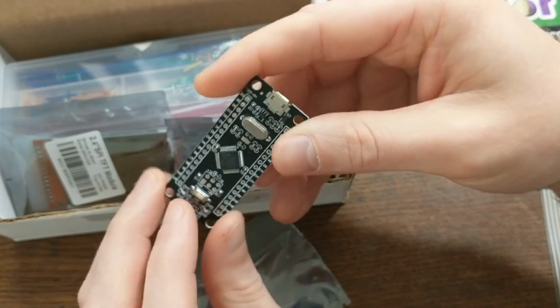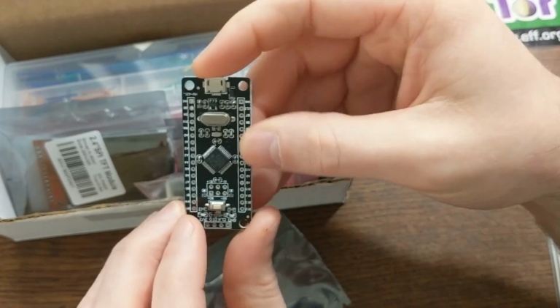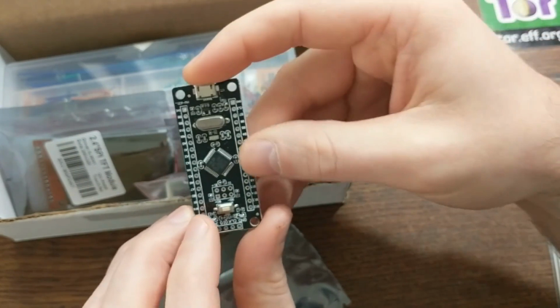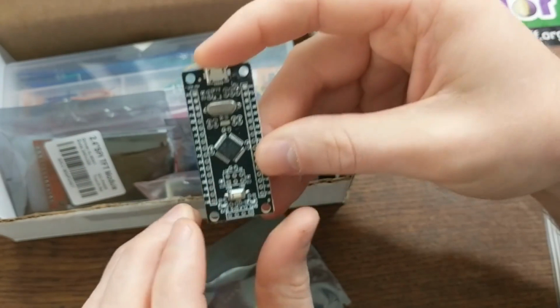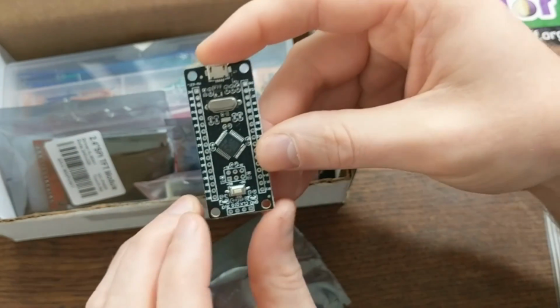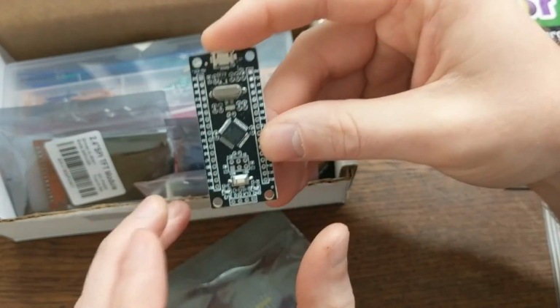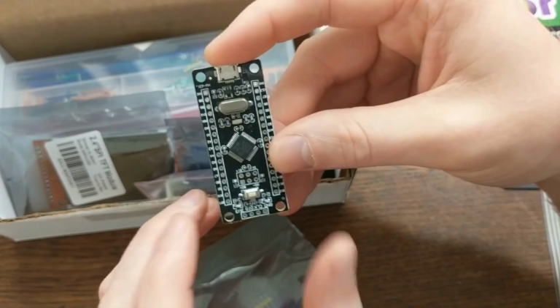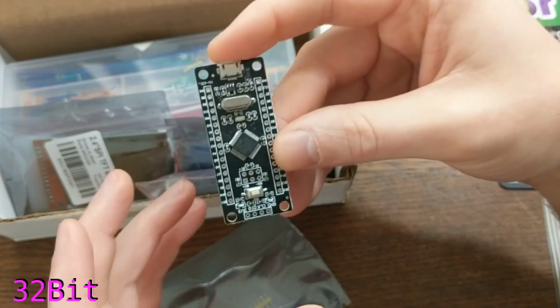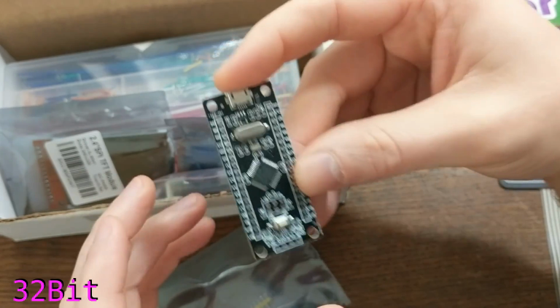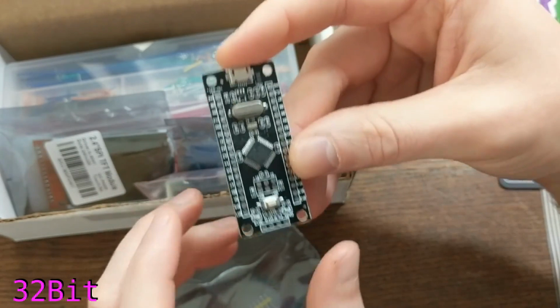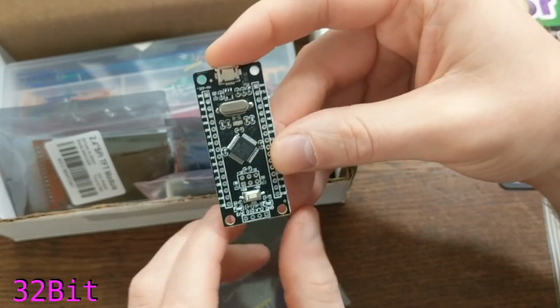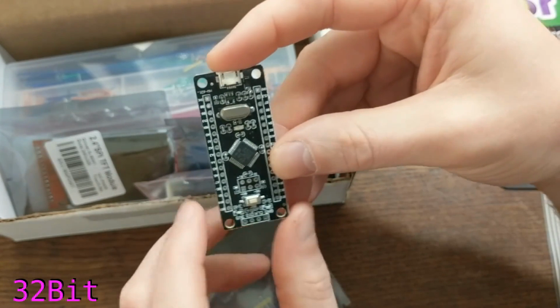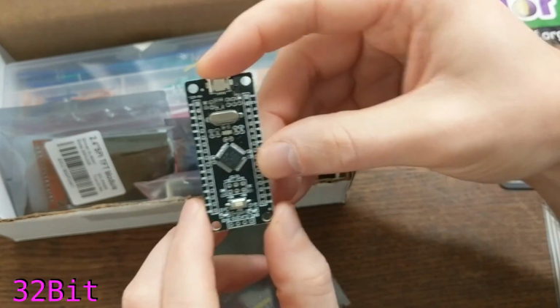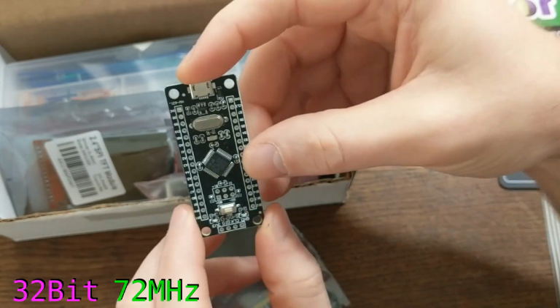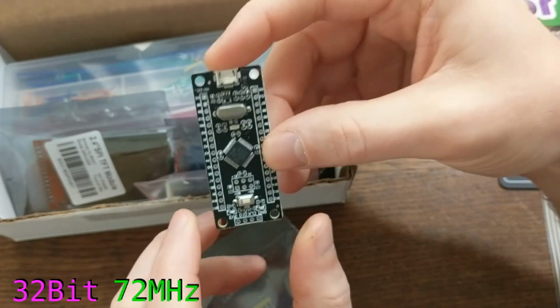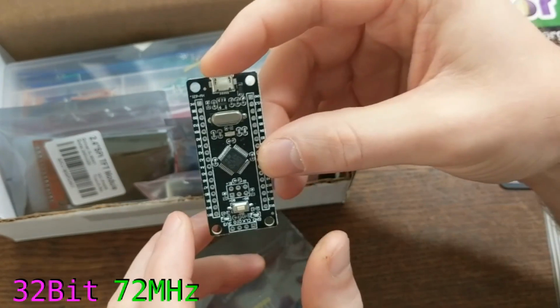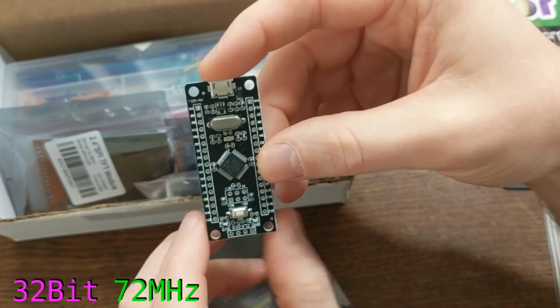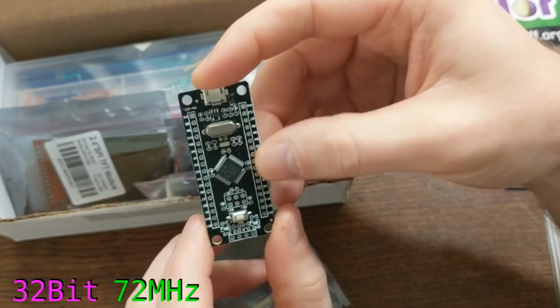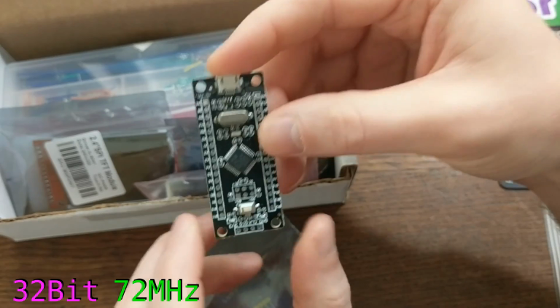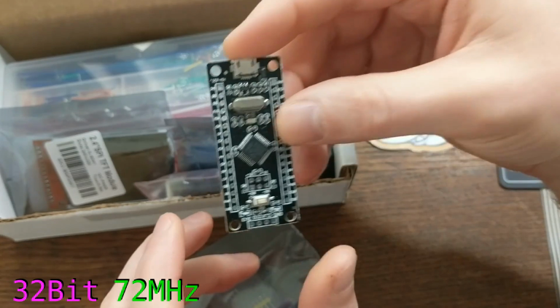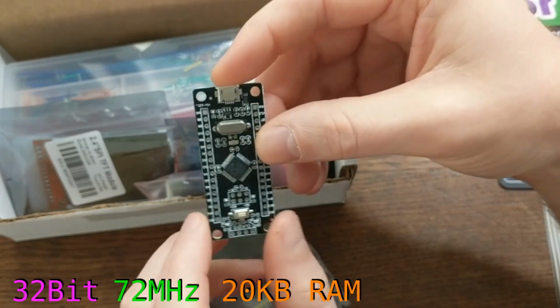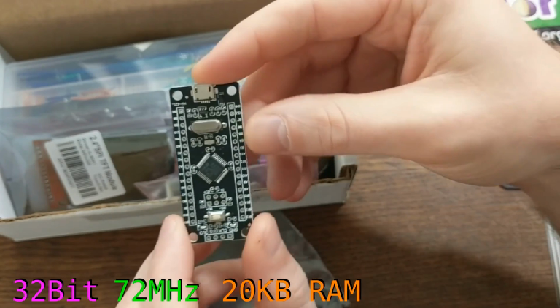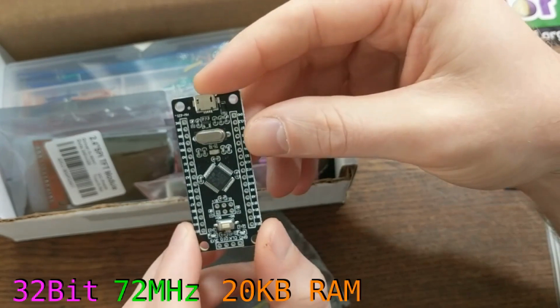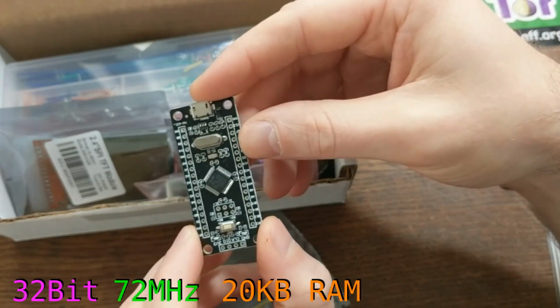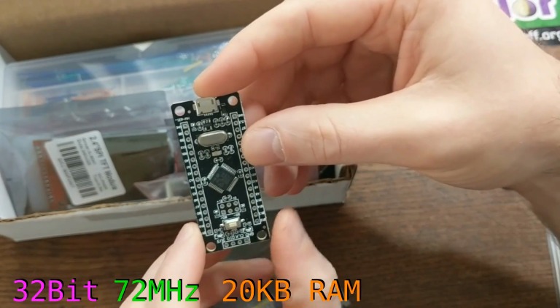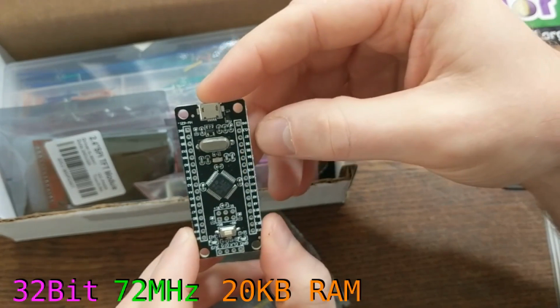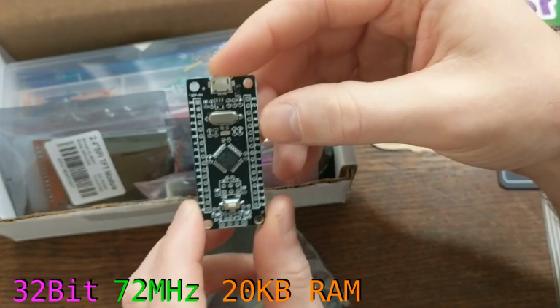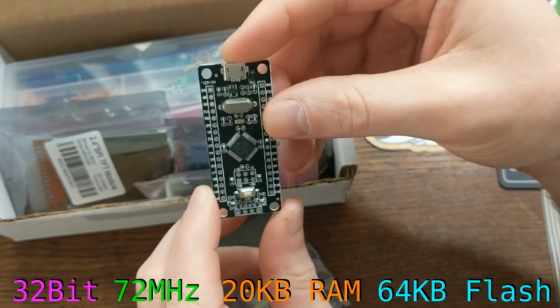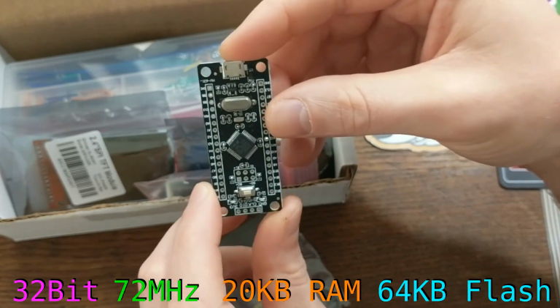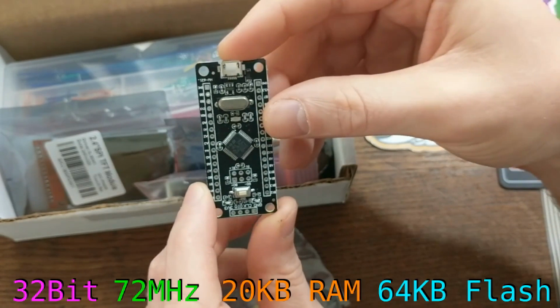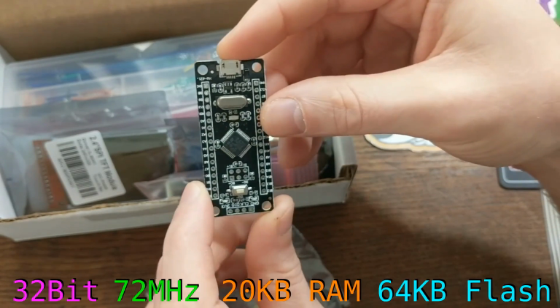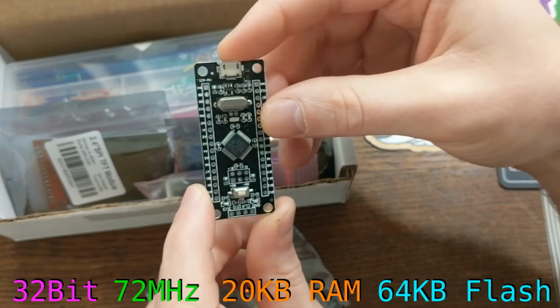They run a Cortex-M3, which is a 32-bit ARM processor that clocks in at 72 MHz. For memory, they have 20KB of RAM, and for storage, they have 64KB of flash.